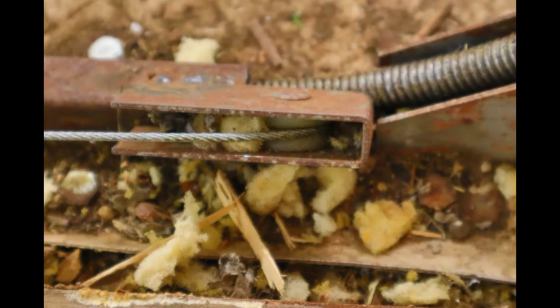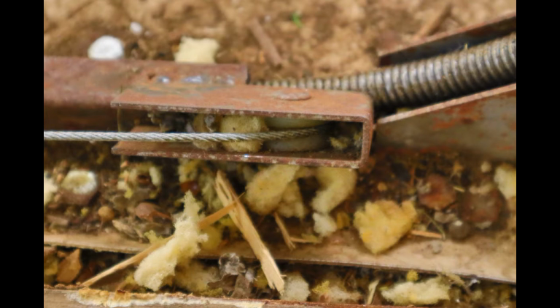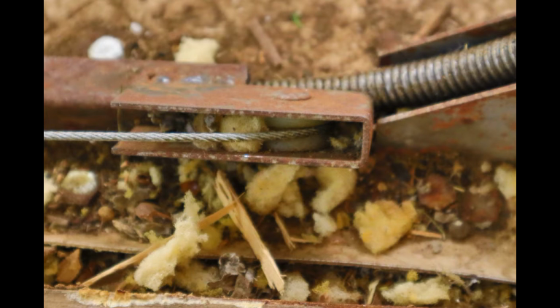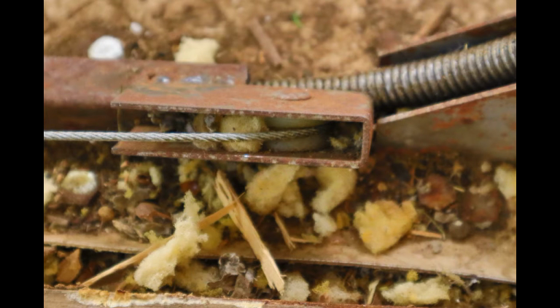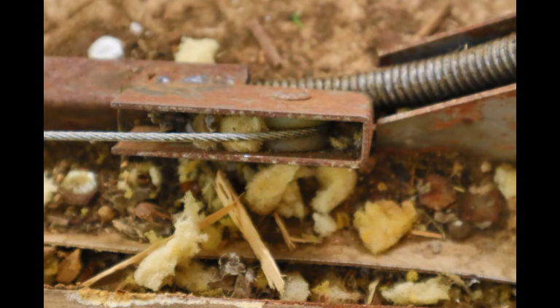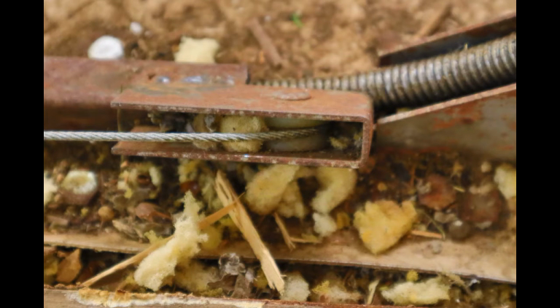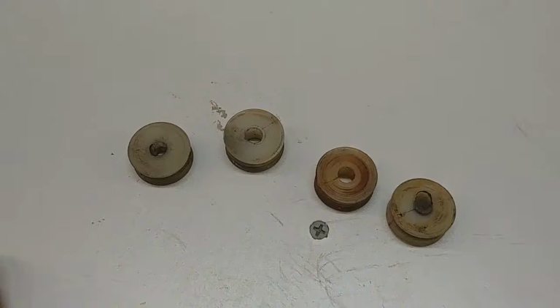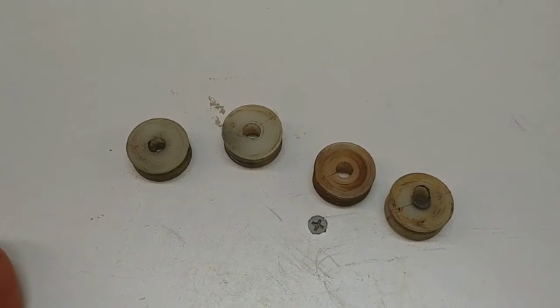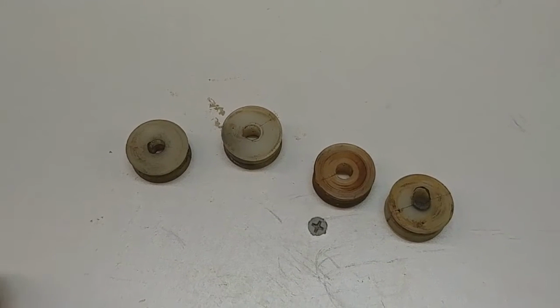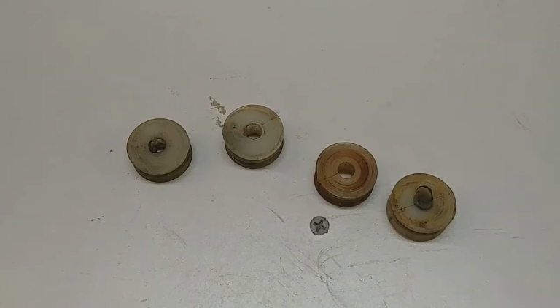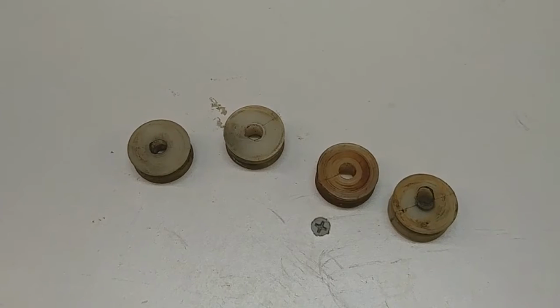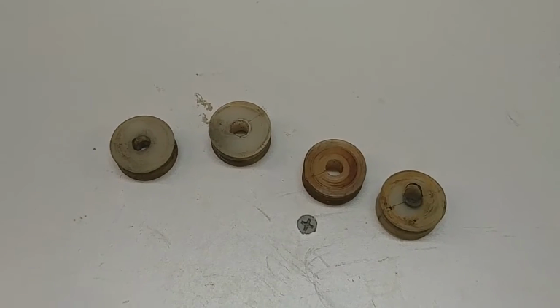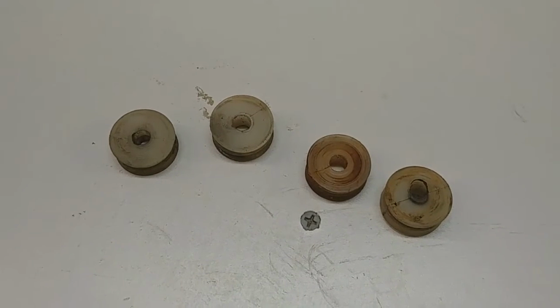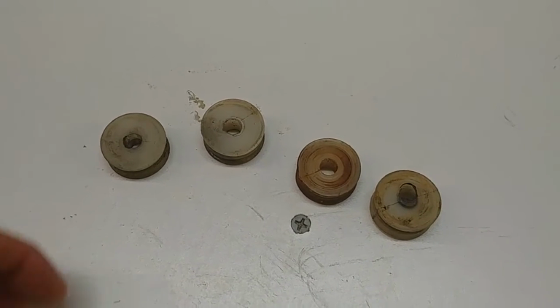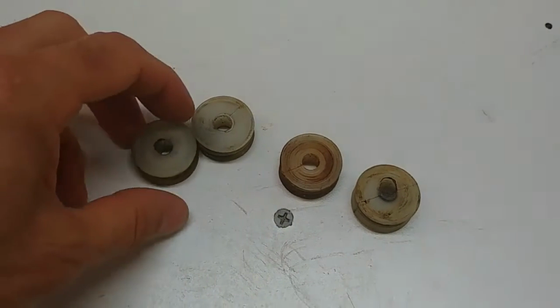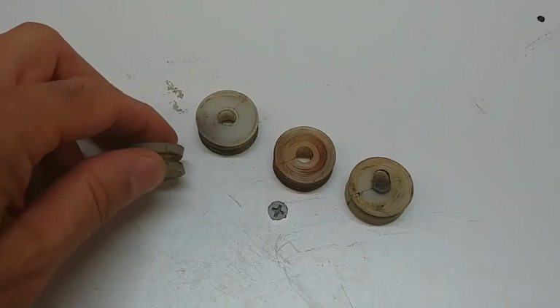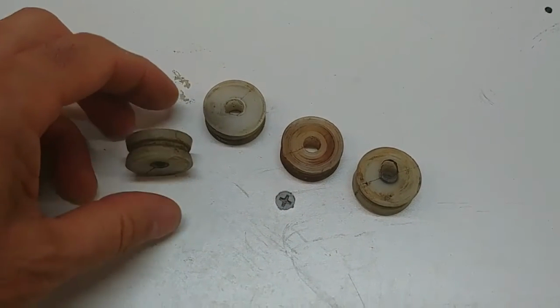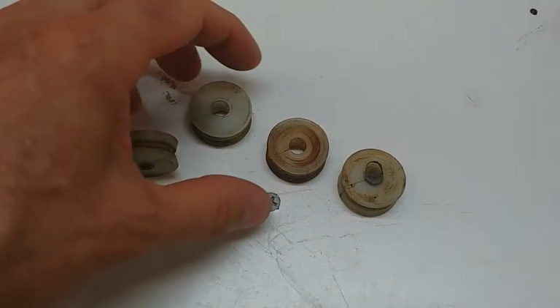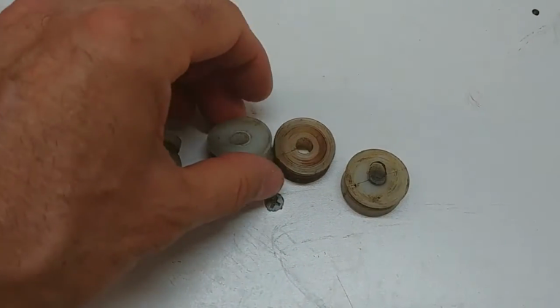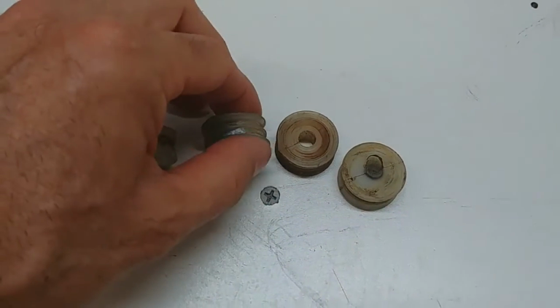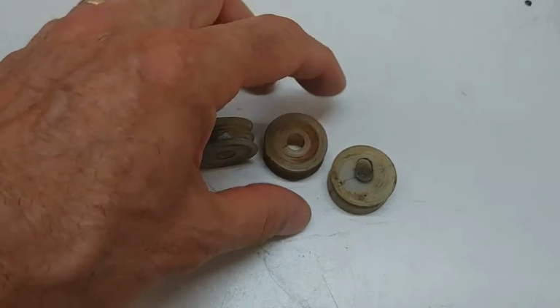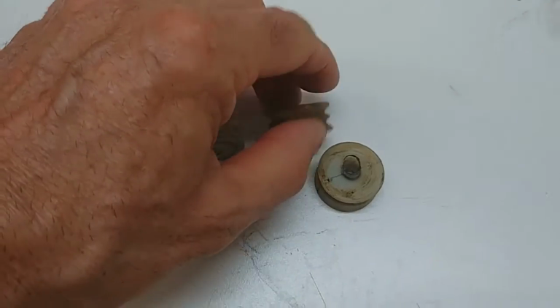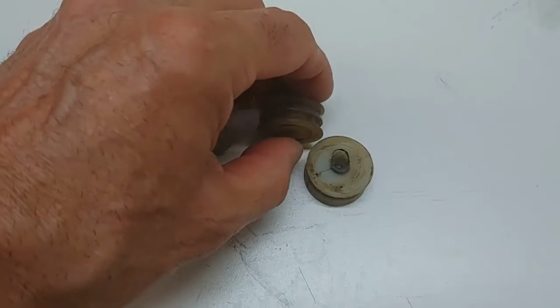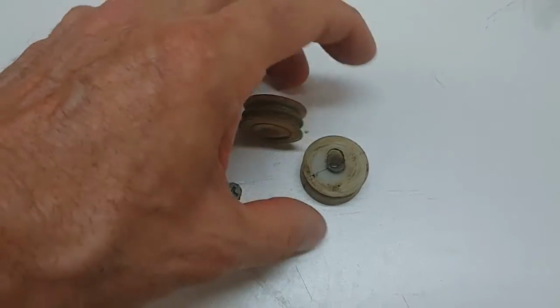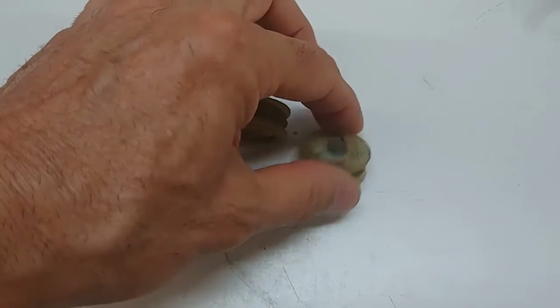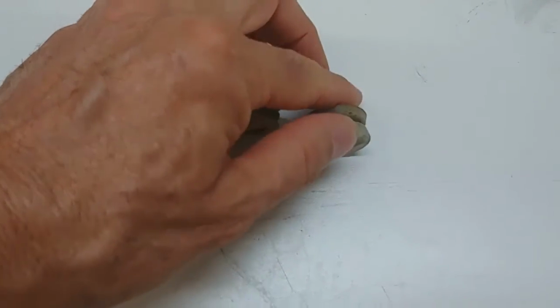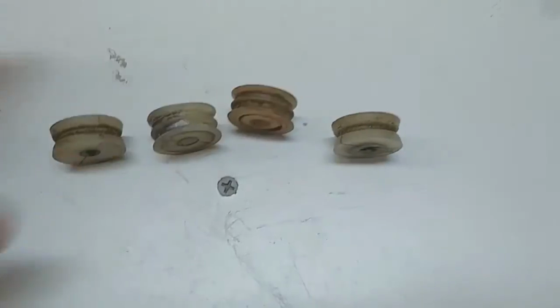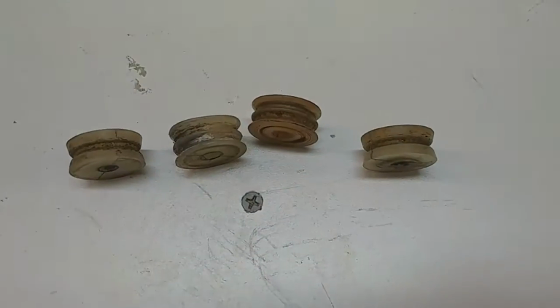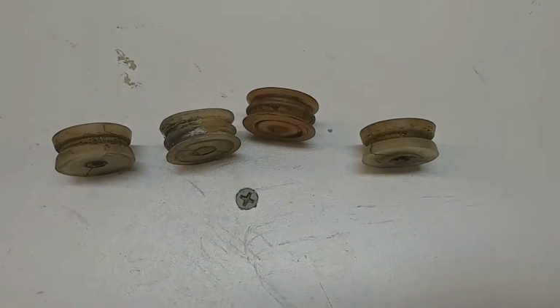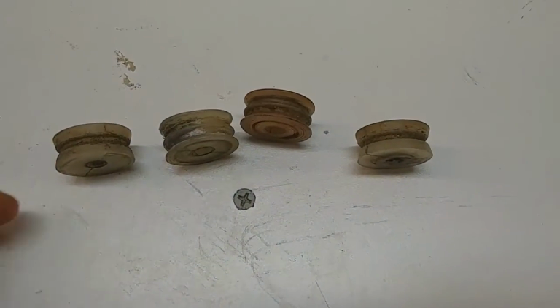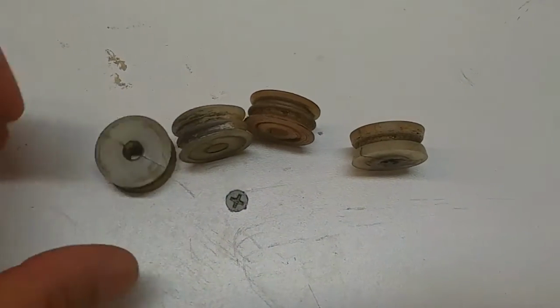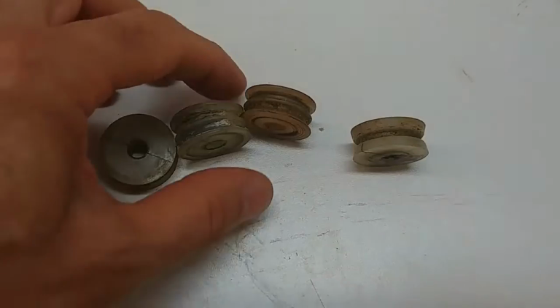if any problem occurs with these nylon pulleys and they don't rotate, the cables become like a saw and they cut into the pulley. When they cut into the pulley, the pulley encases the cable and pinches it.